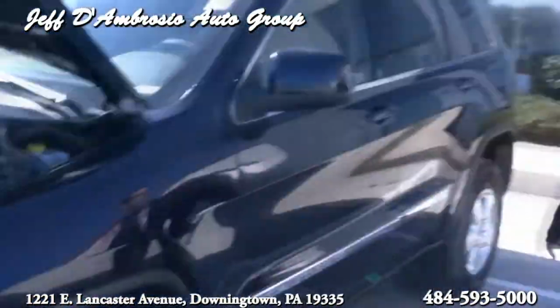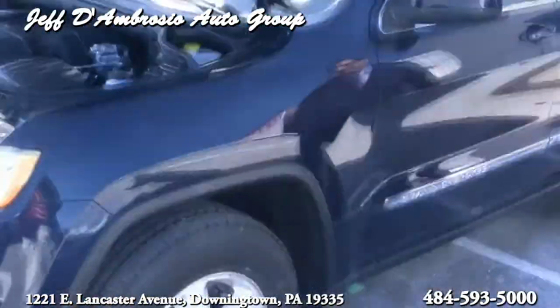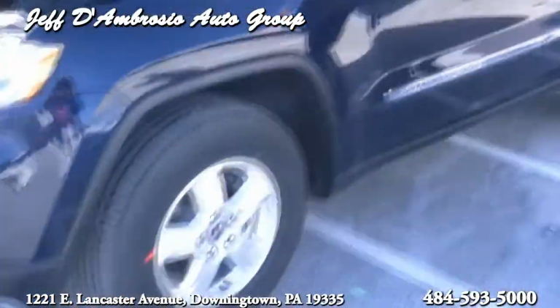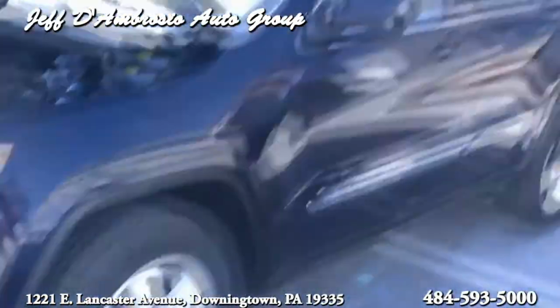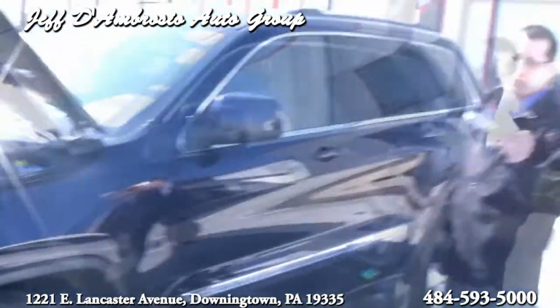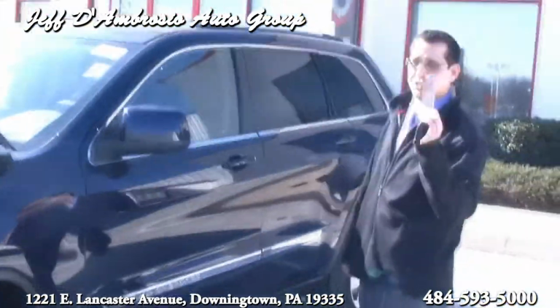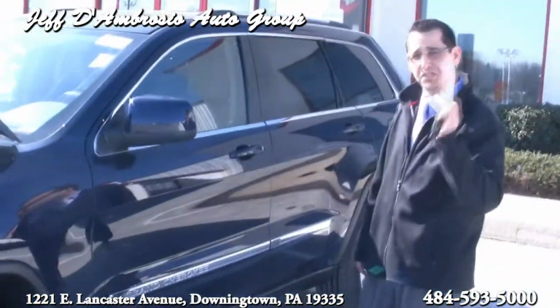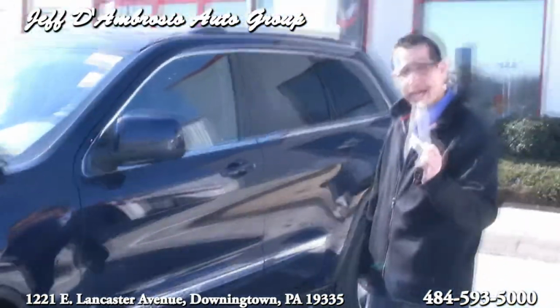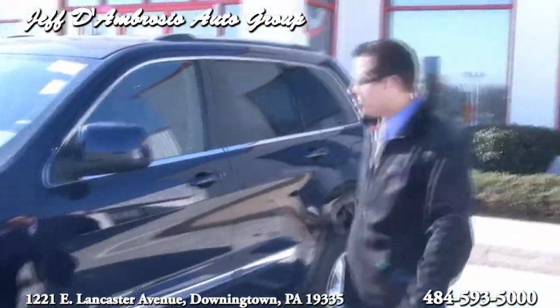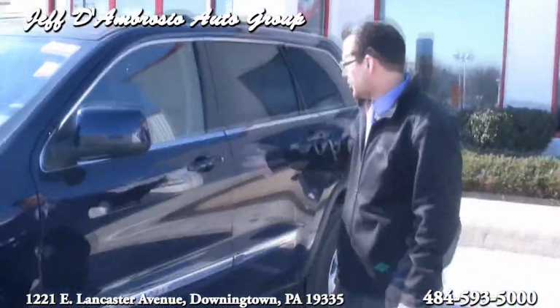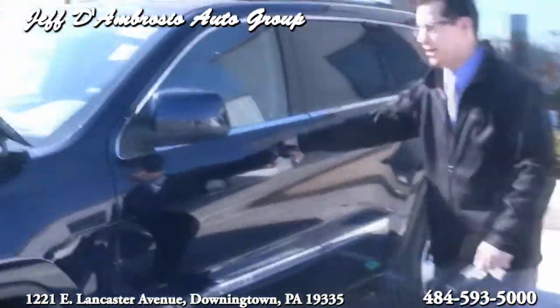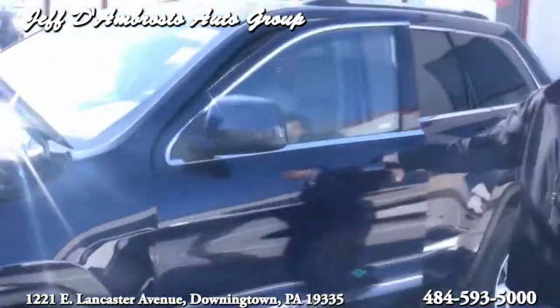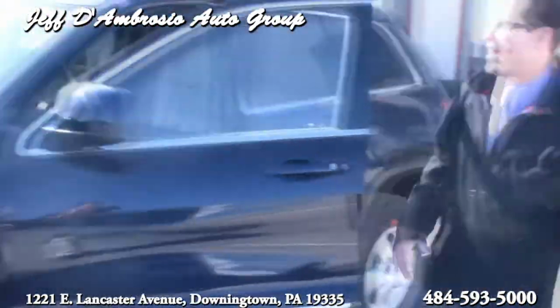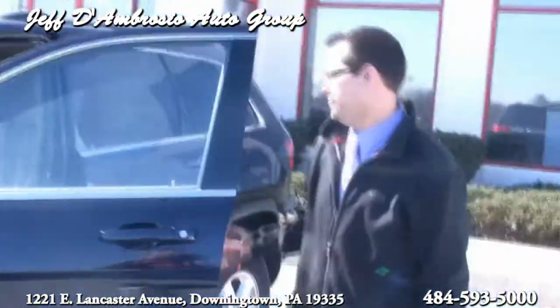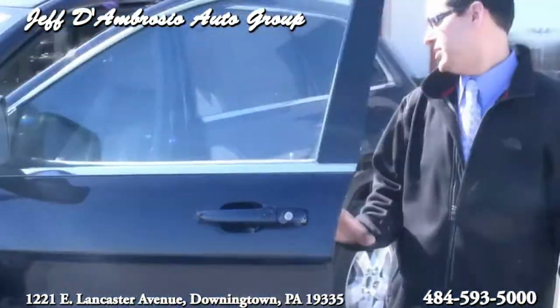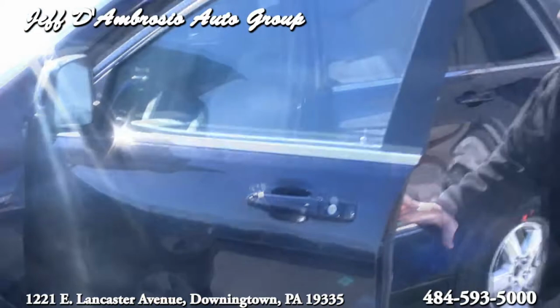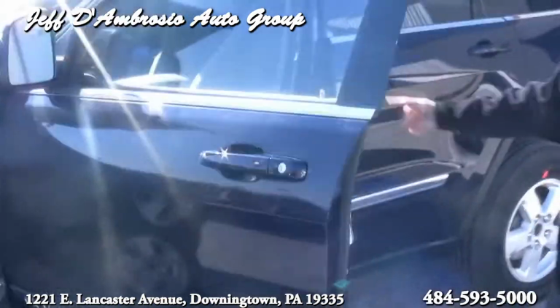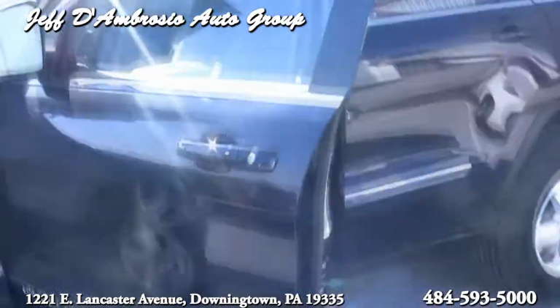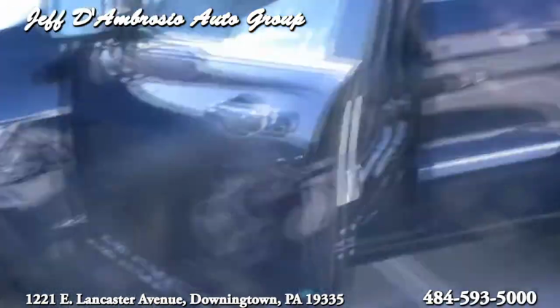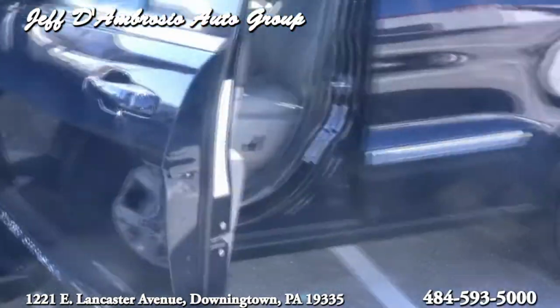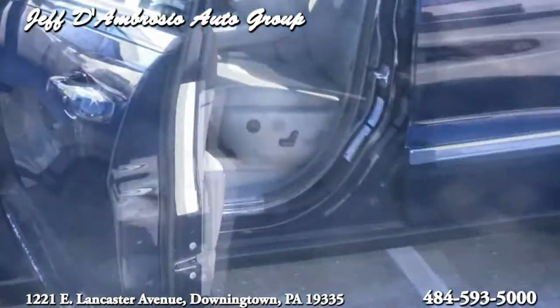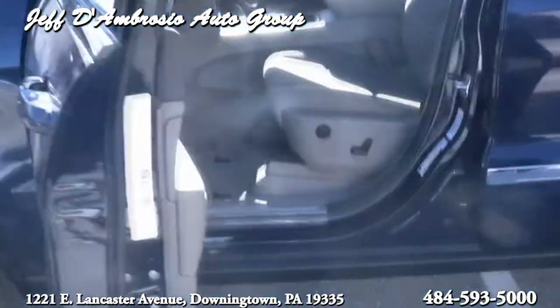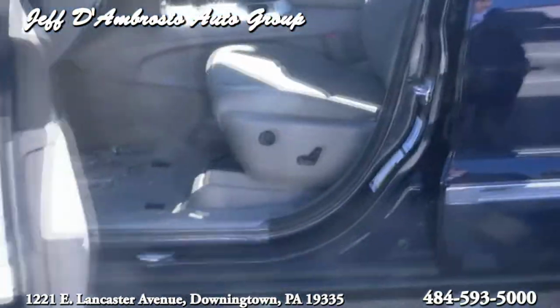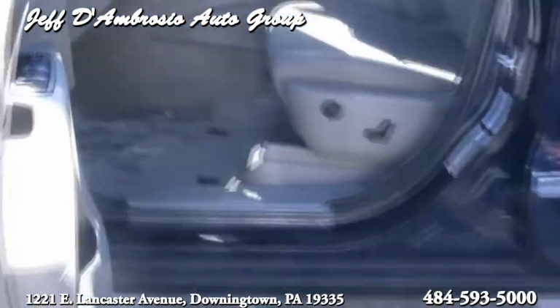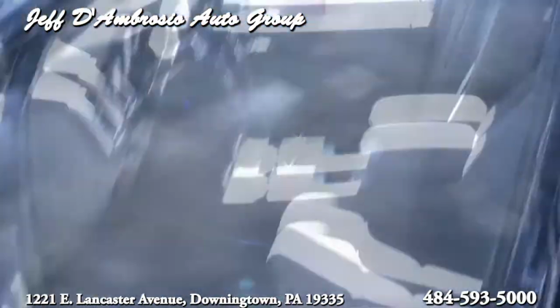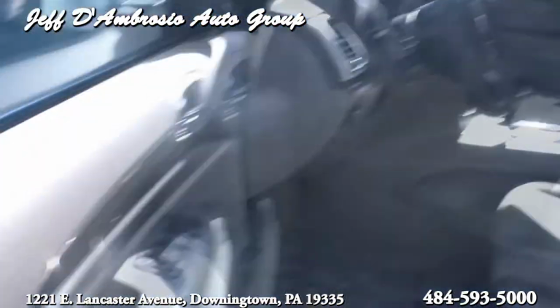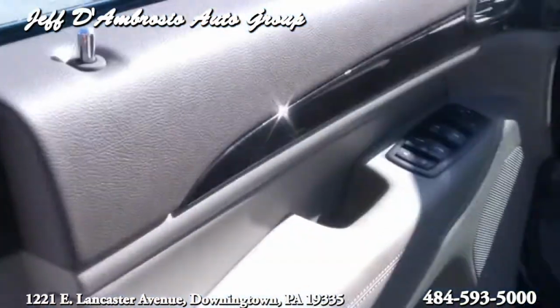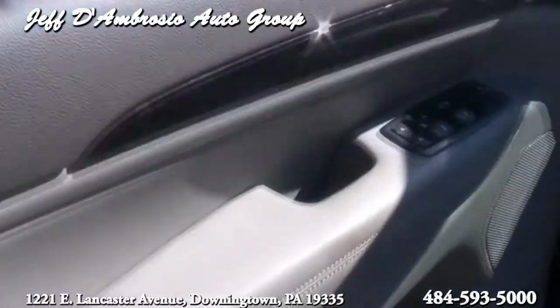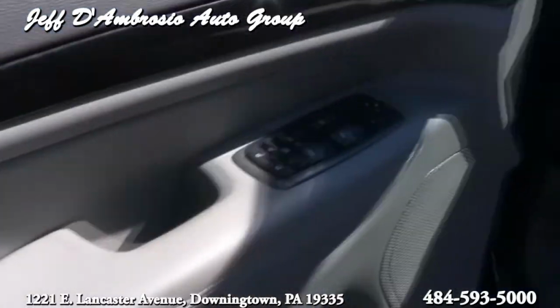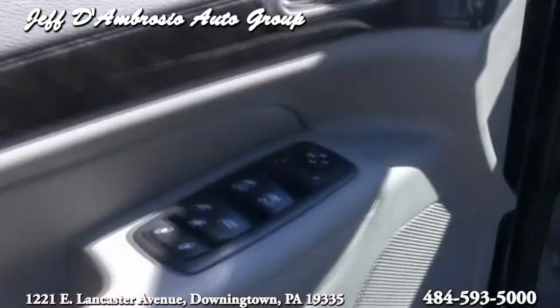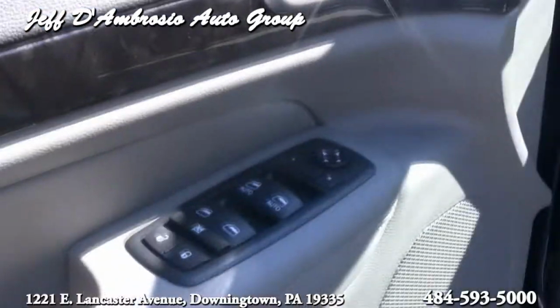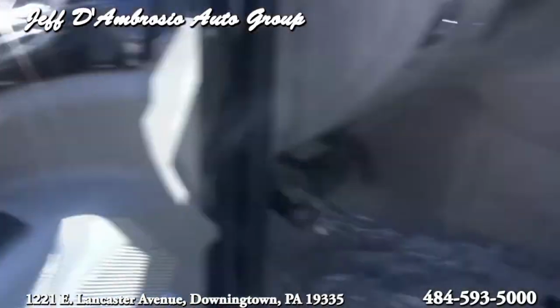It's got keyless entry that you can actually put in your pocket — you can walk up to the car and it unlocks automatically. Power seat, power windows and locks. This thing's loaded. And you get Sirius satellite radio one year for free on this vehicle.